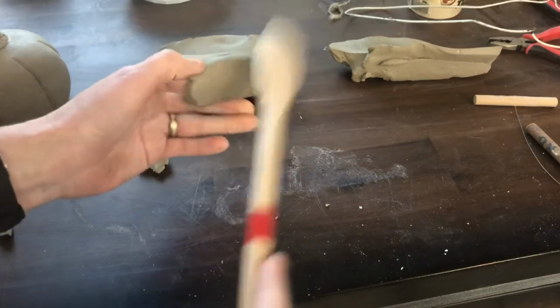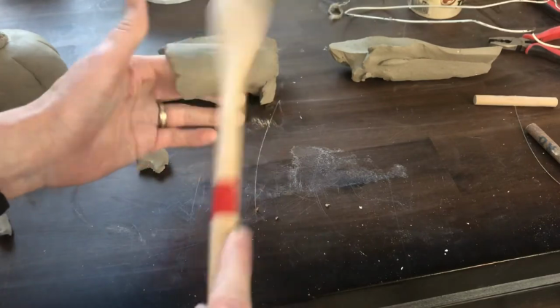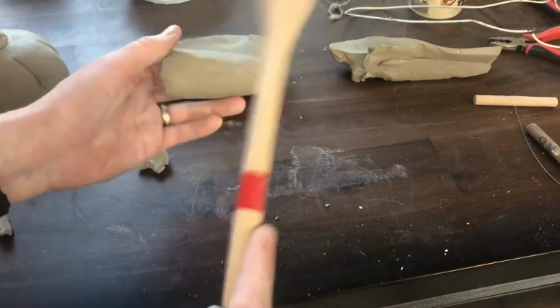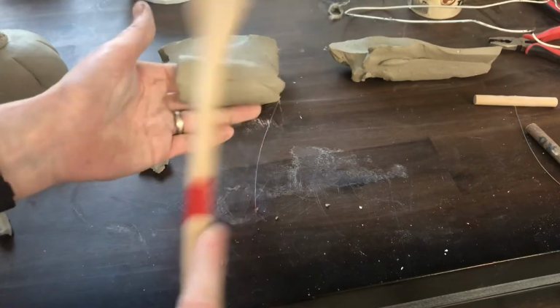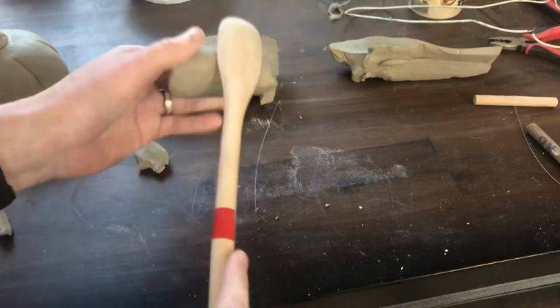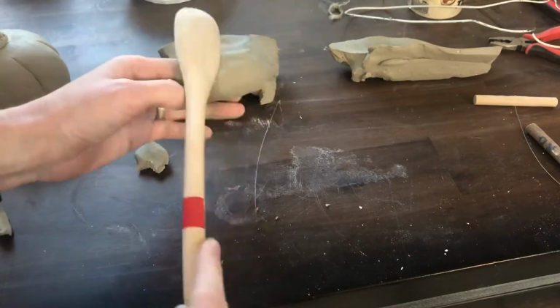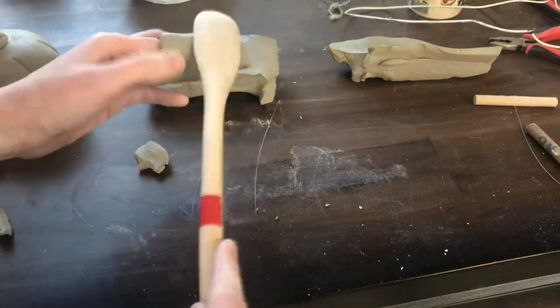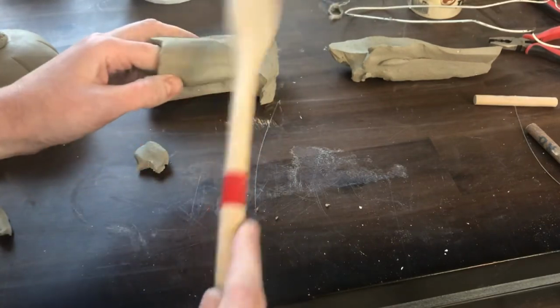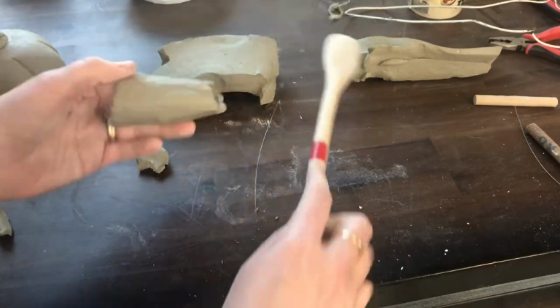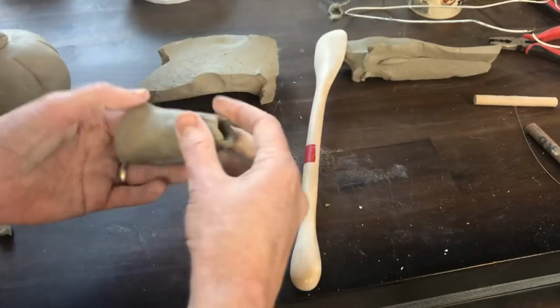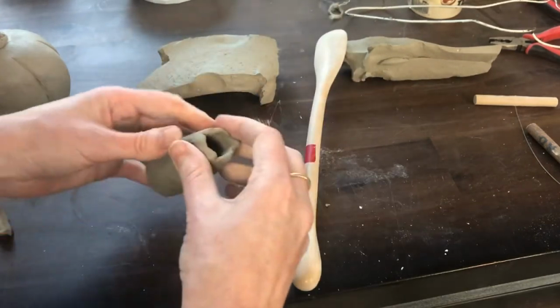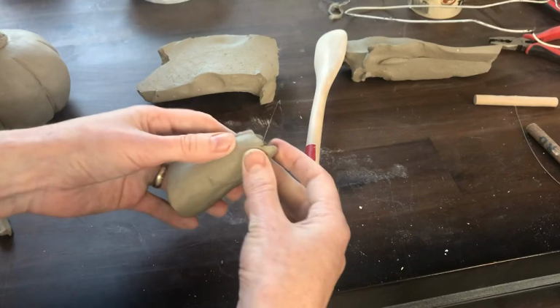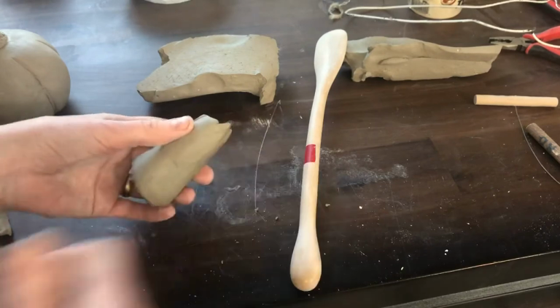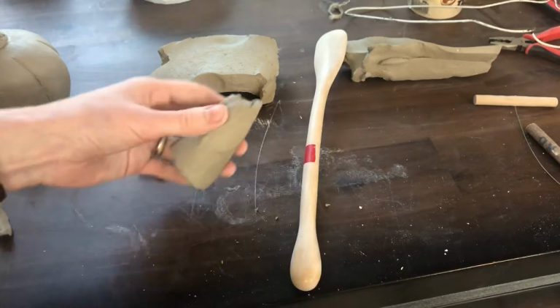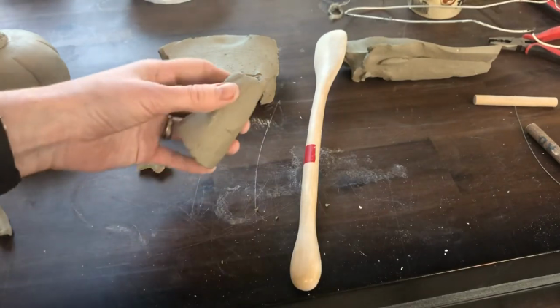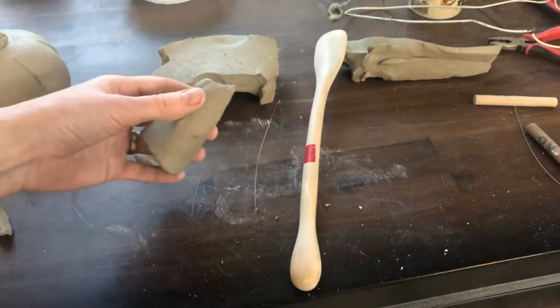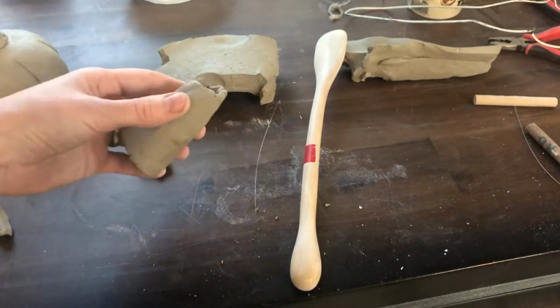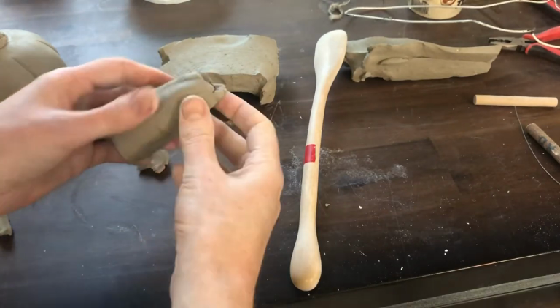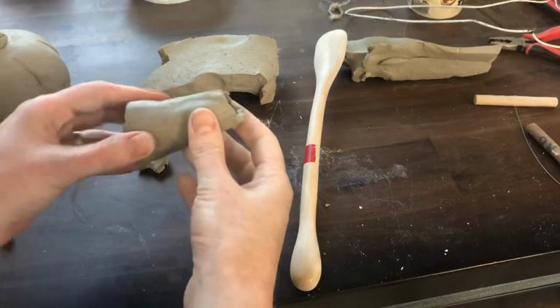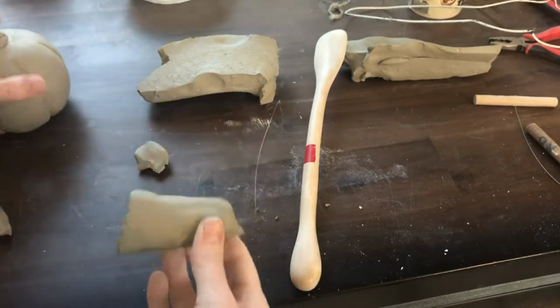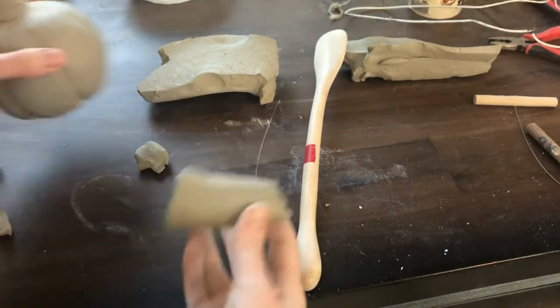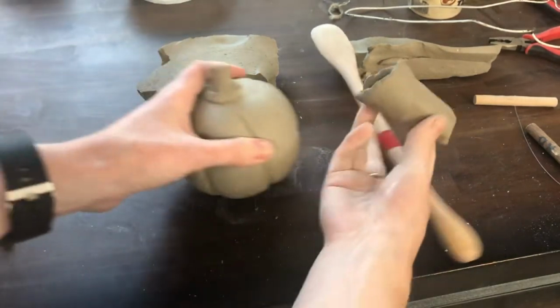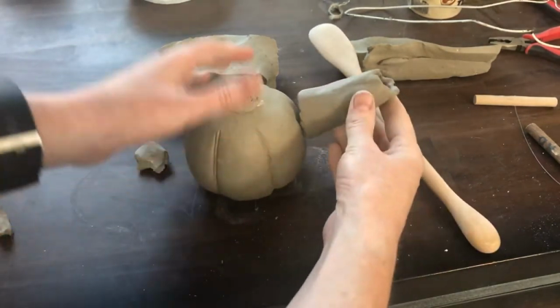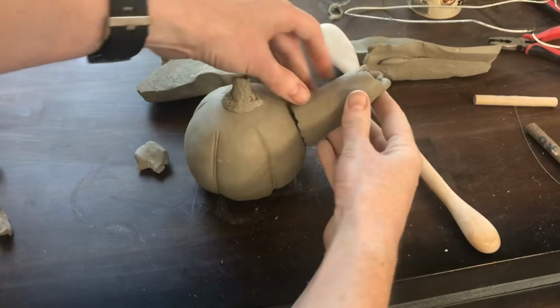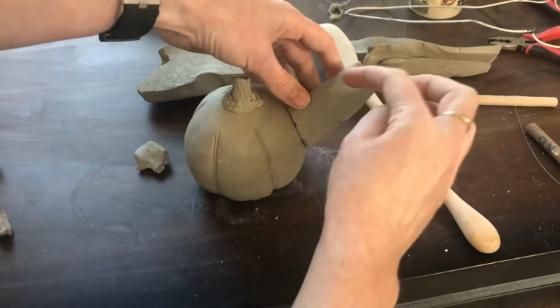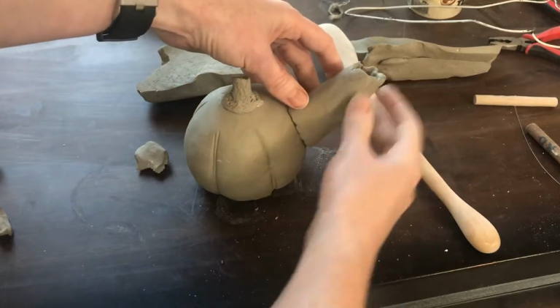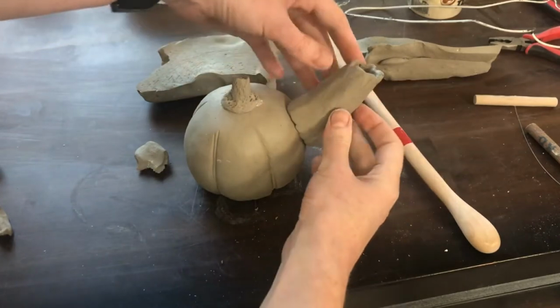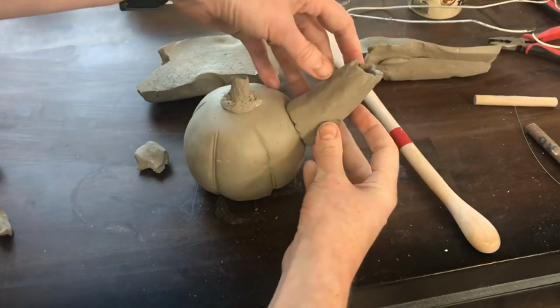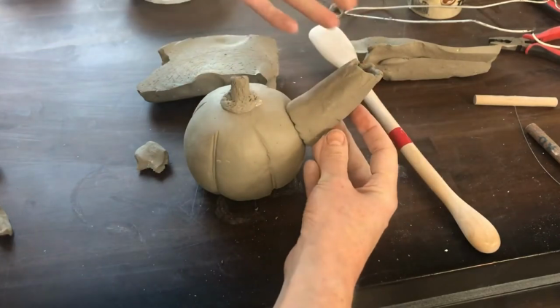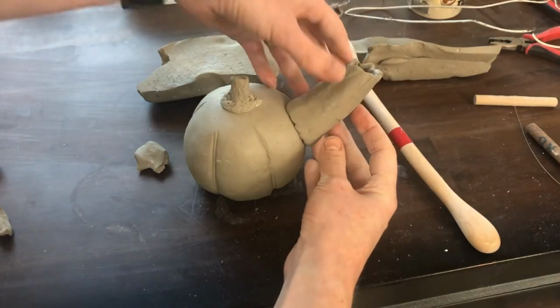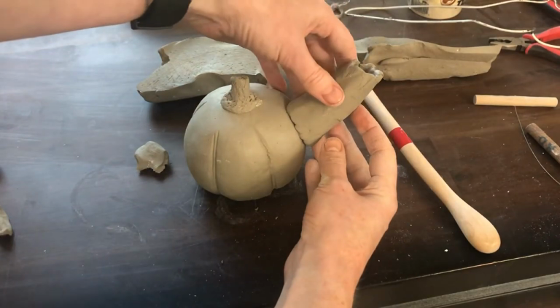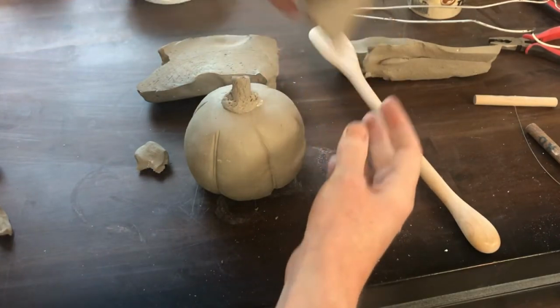I'm using my paddle to shape the outside of this. This is a fairly fat spout, but I could attach it — I need to clean up the edge, I would cut it — but I could attach something like that.